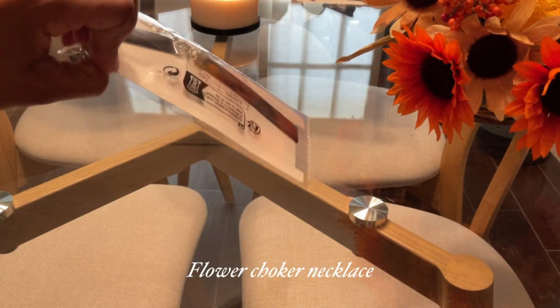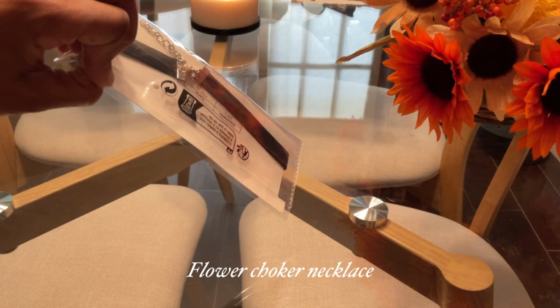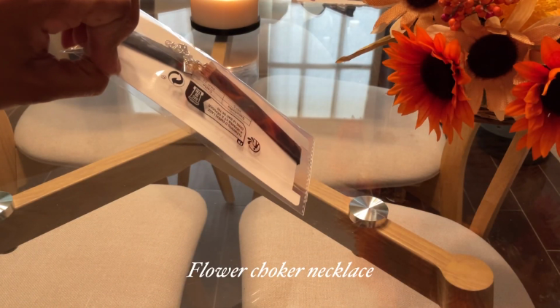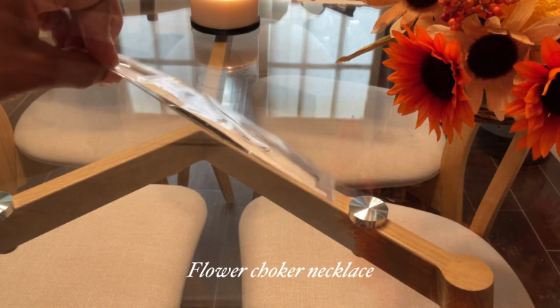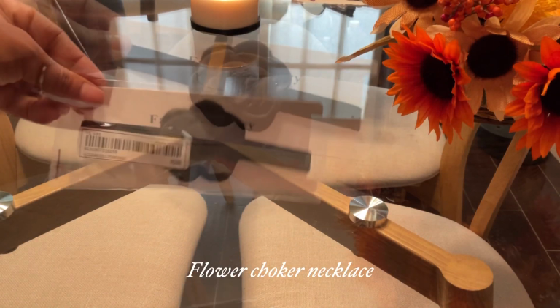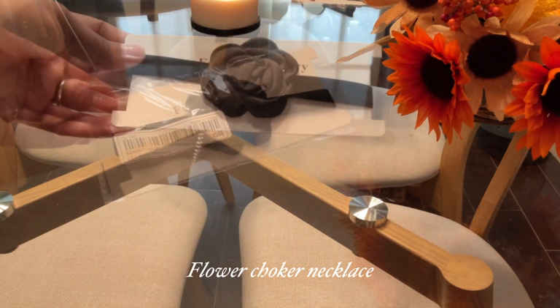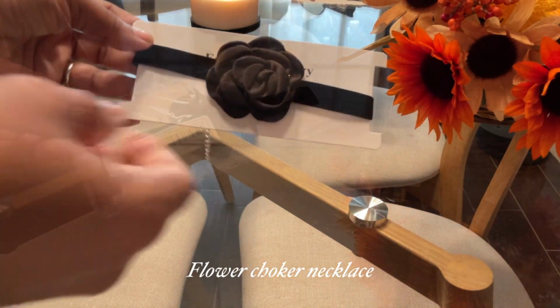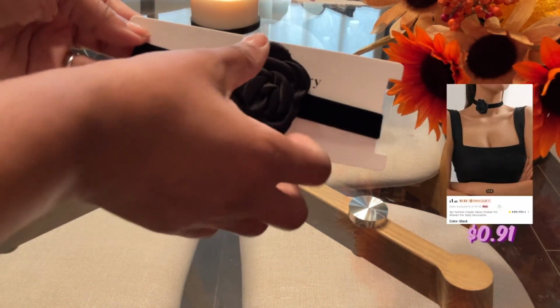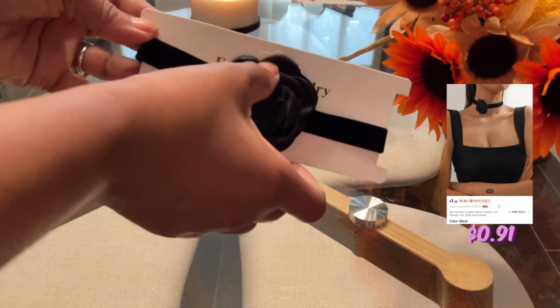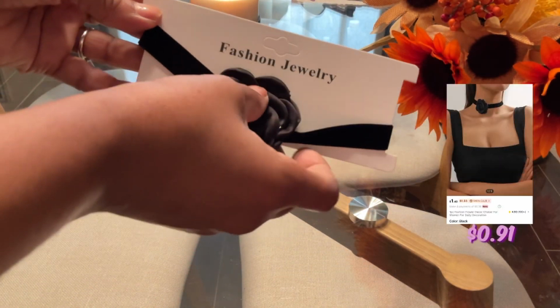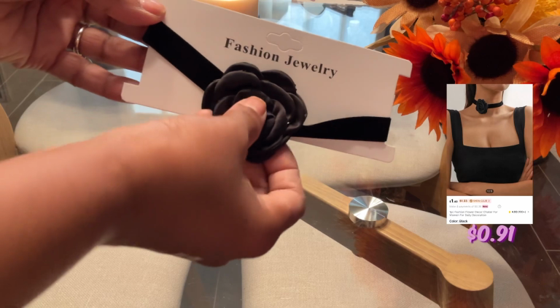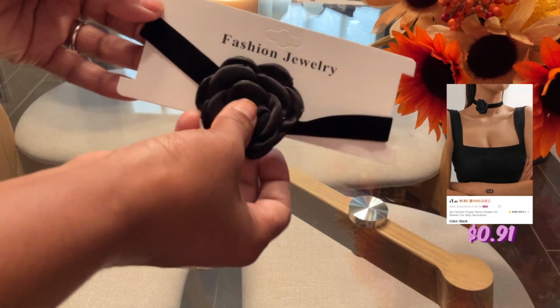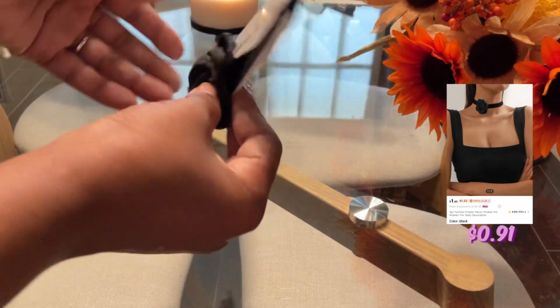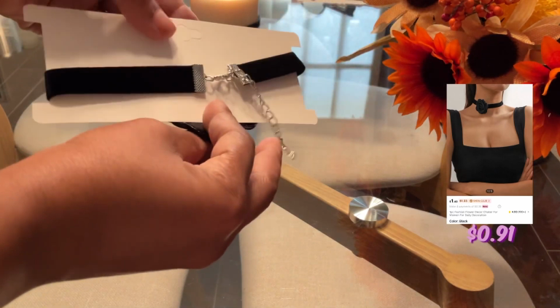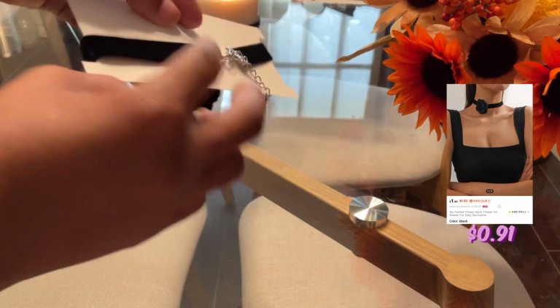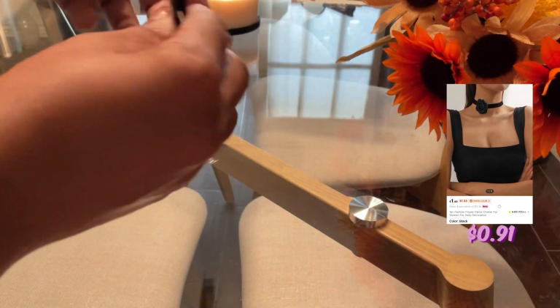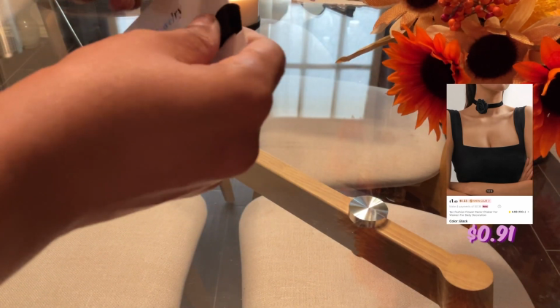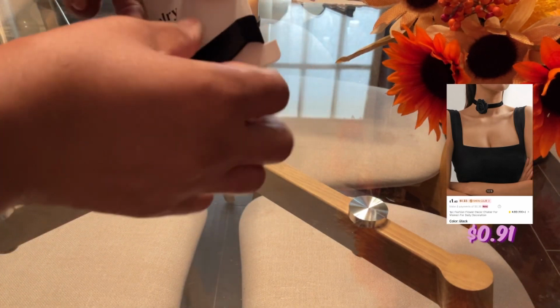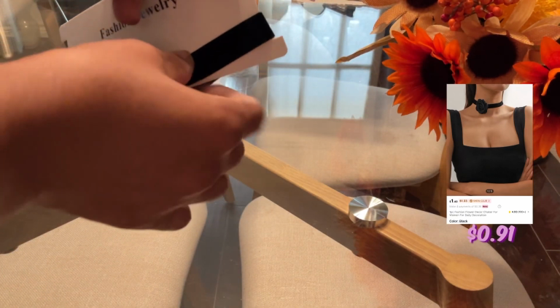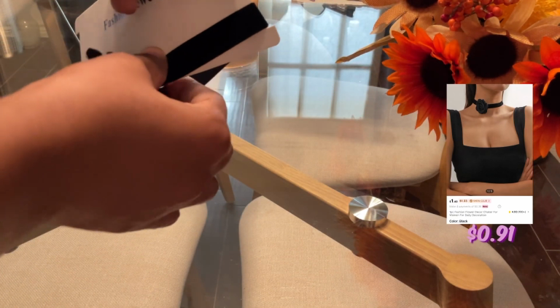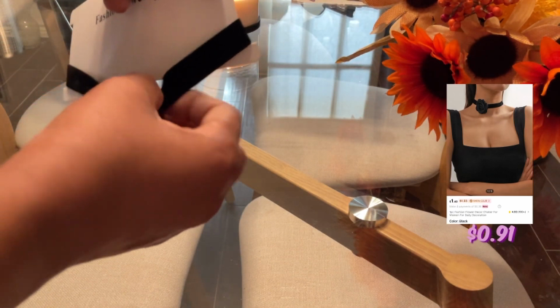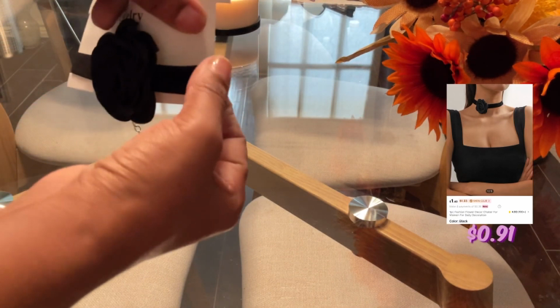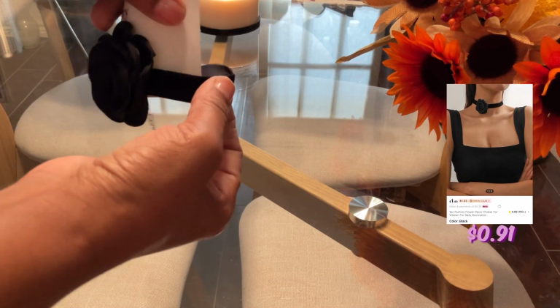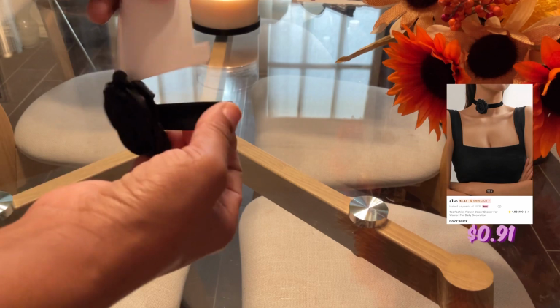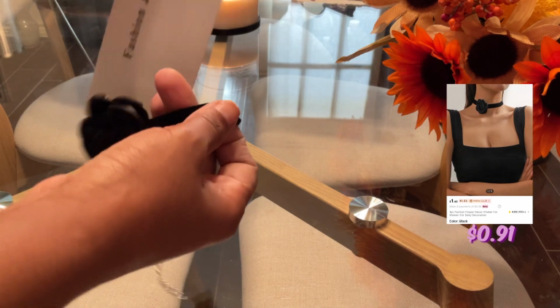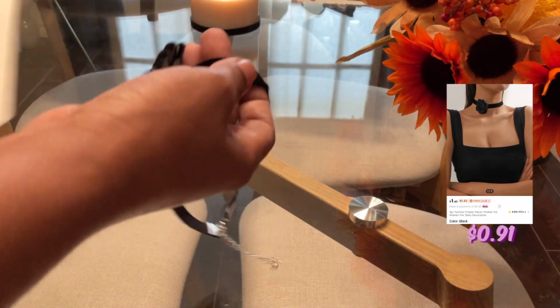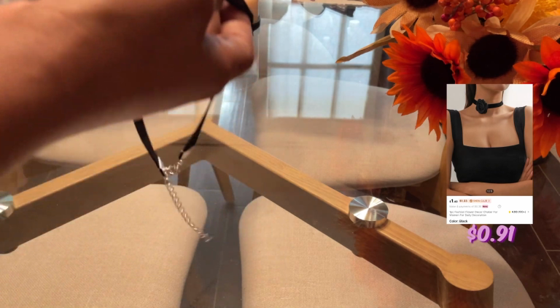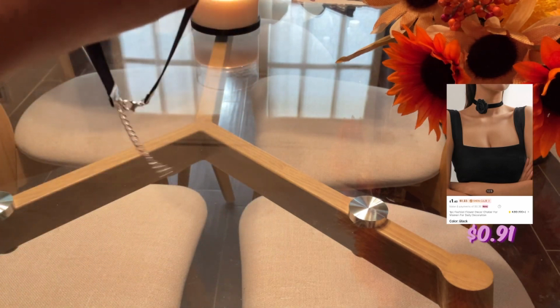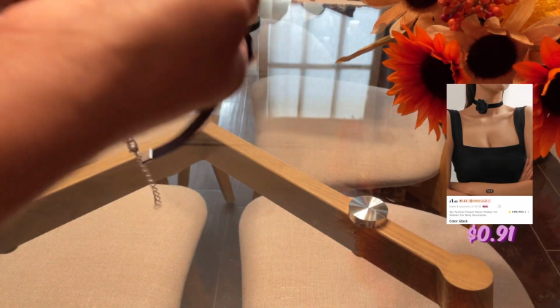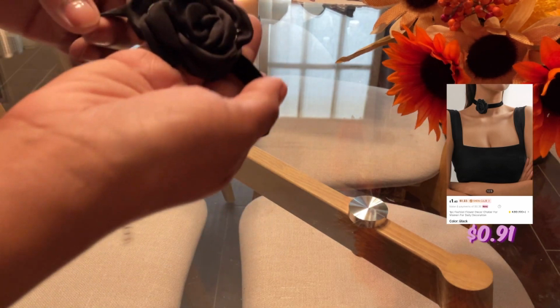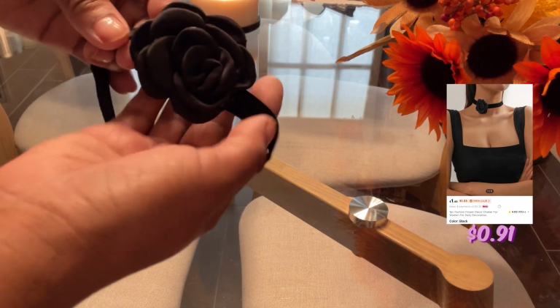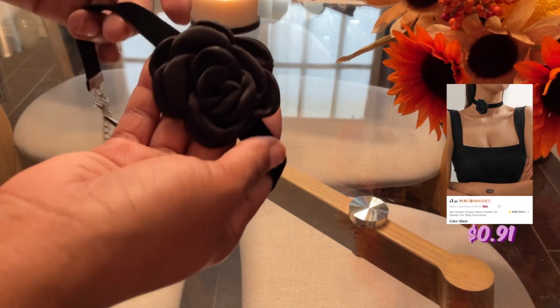Next is this flower choker necklace and it is giving me all the 90s vibes. I'm not sure if you can tell or not, but the strap on it is velvet.